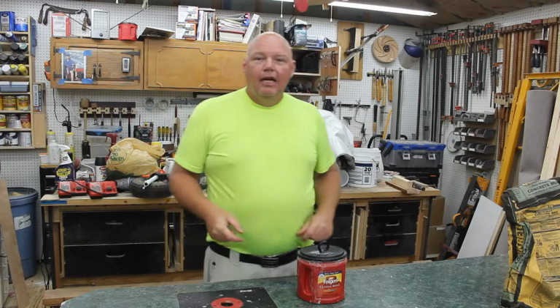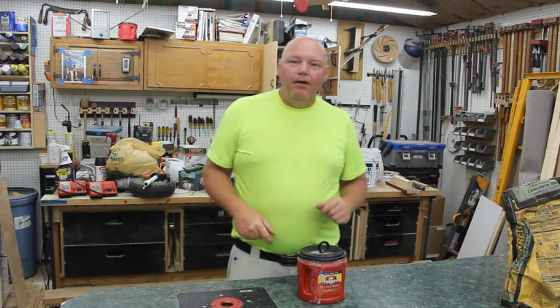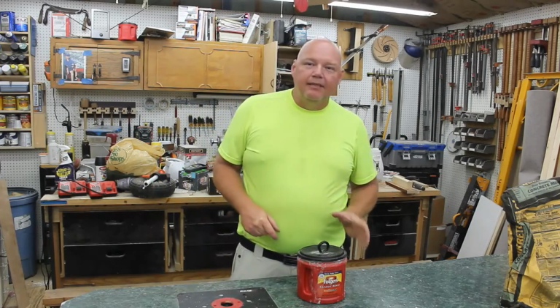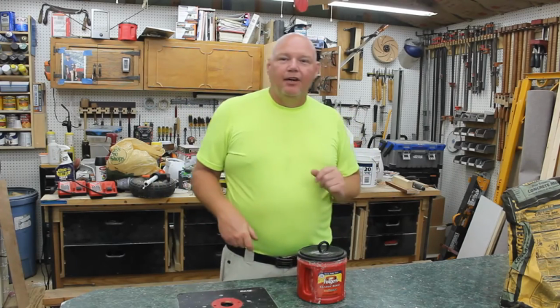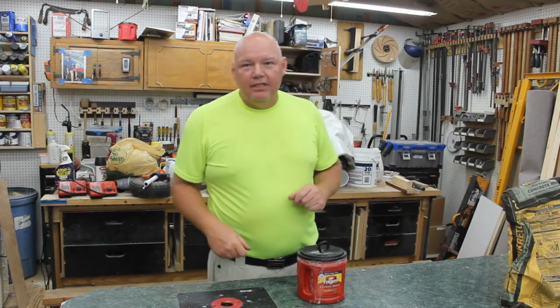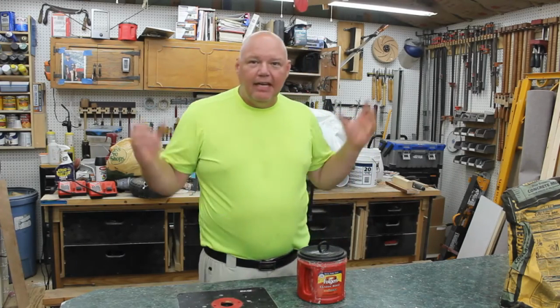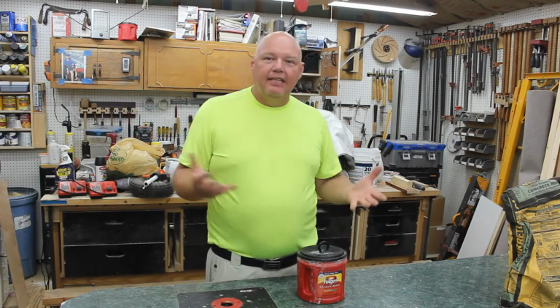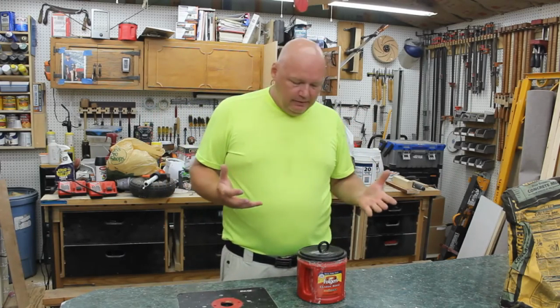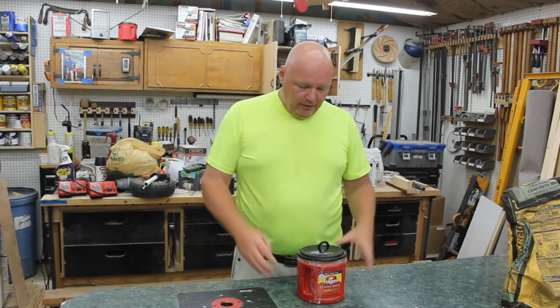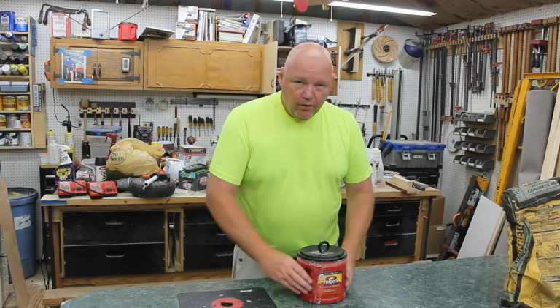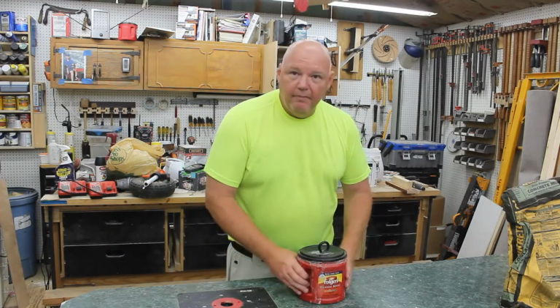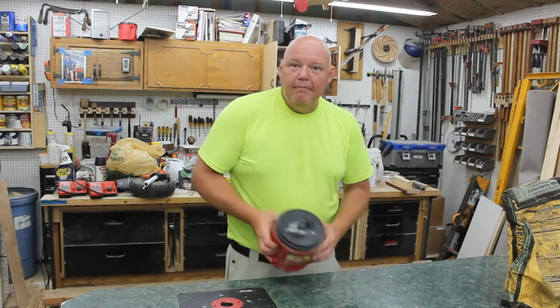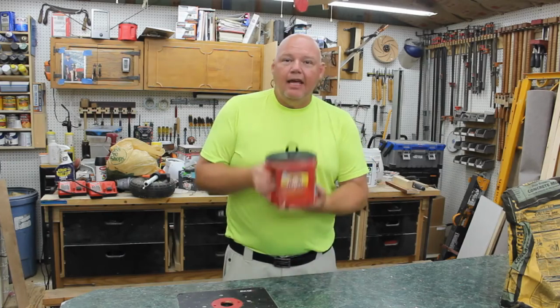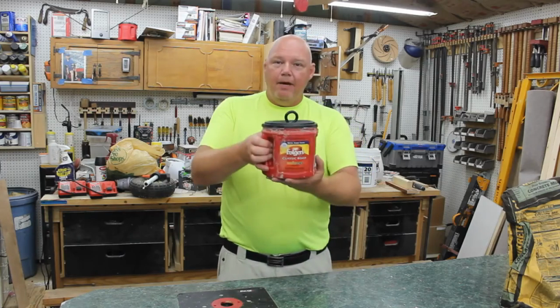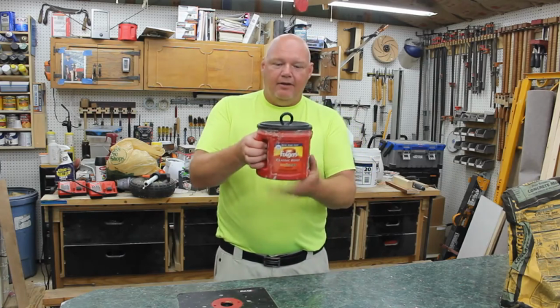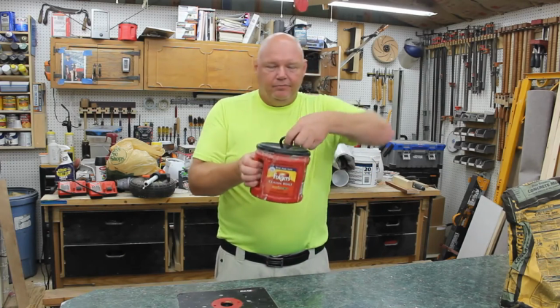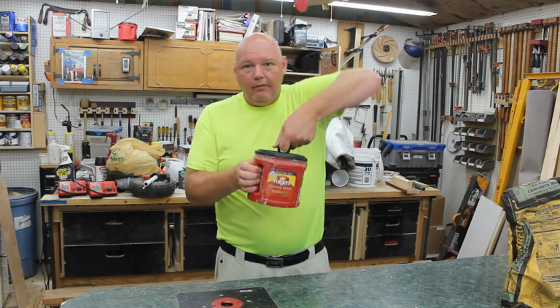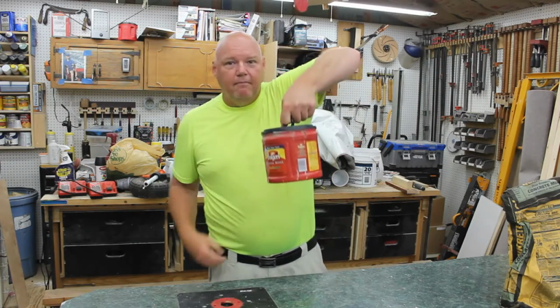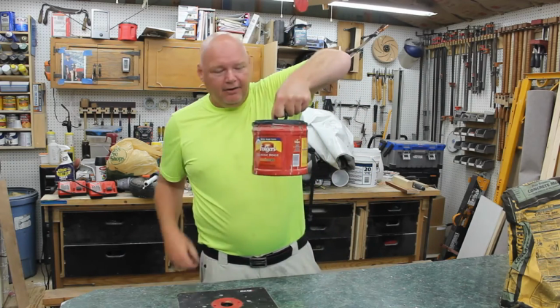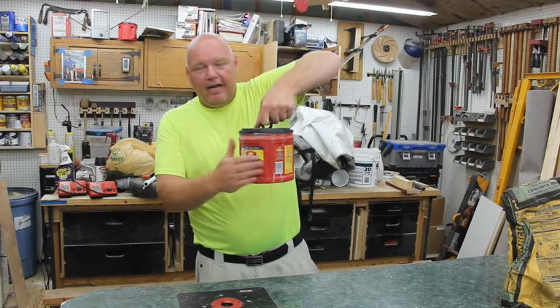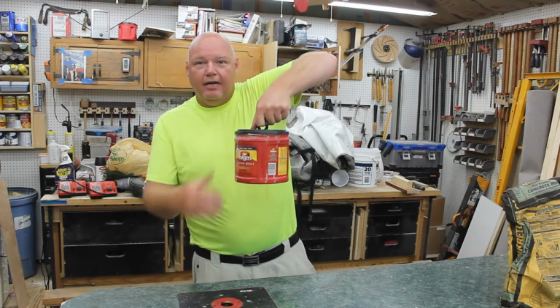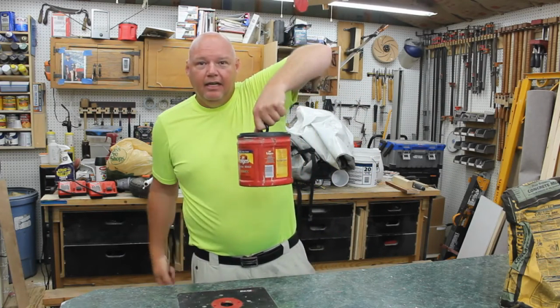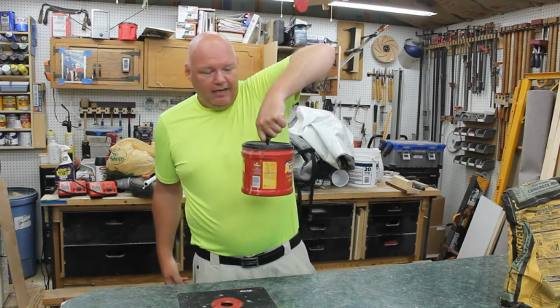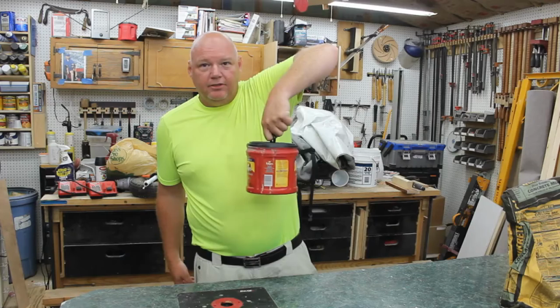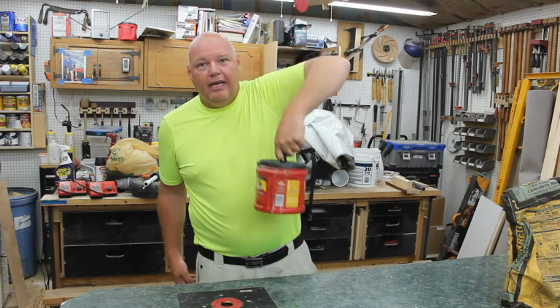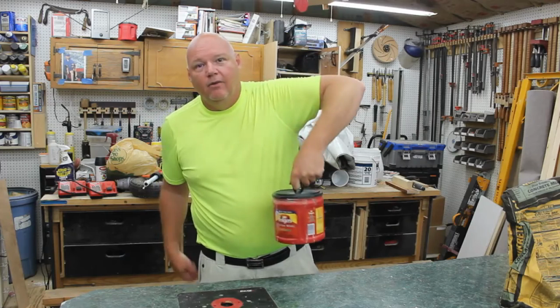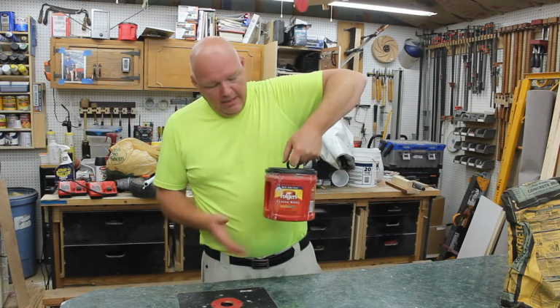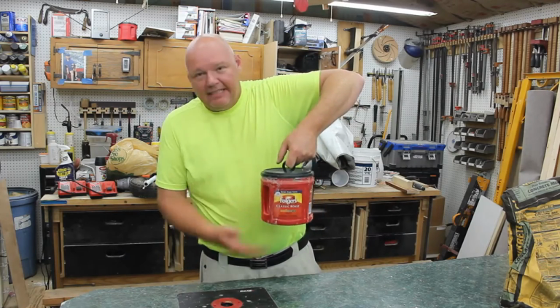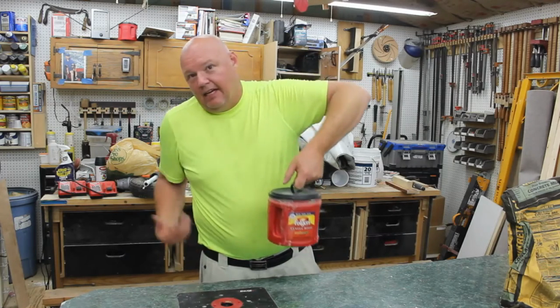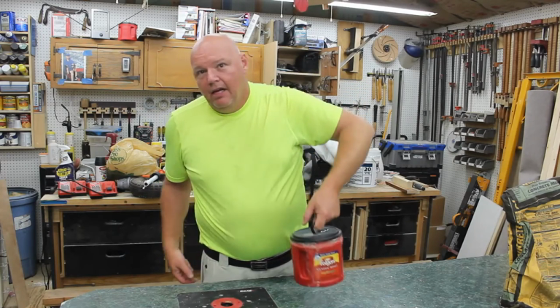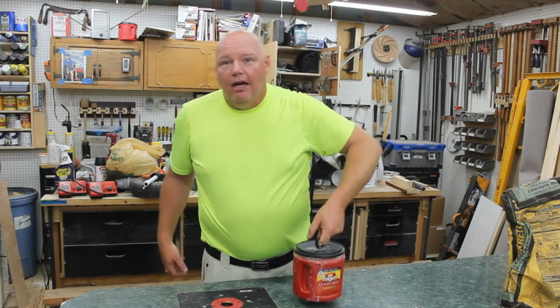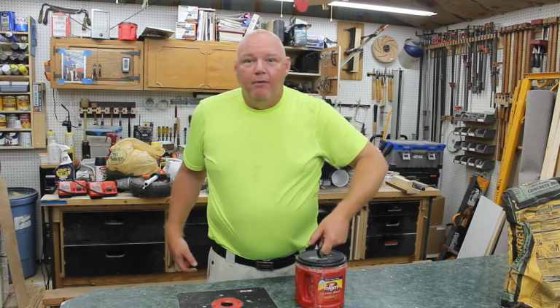Hi, welcome back to the Backyard Woodshop. Today we've got something a little different — we're gonna be making a boat anchor. This is a boat anchor made out of concrete and a Folgers can, or a plastic tub if you want.